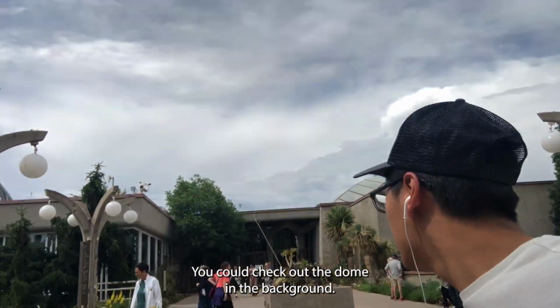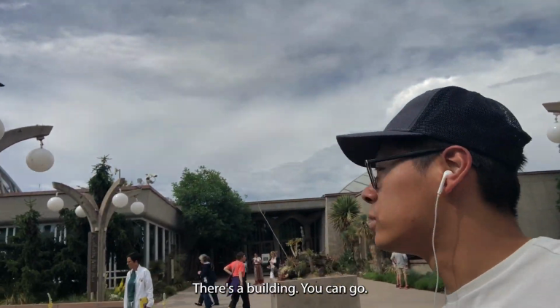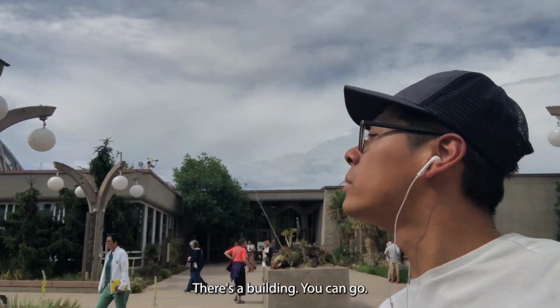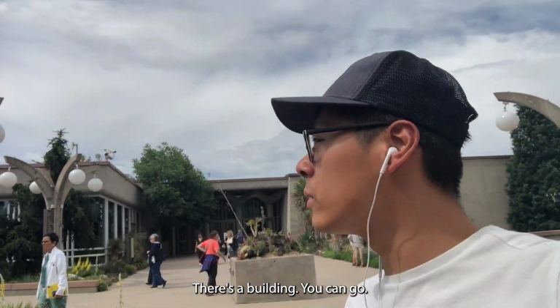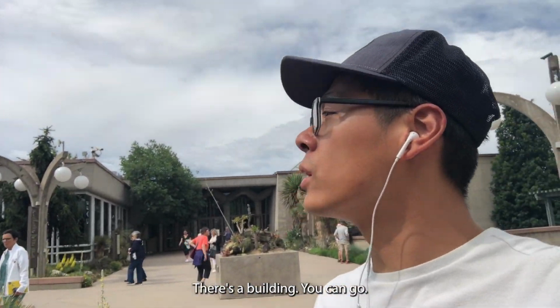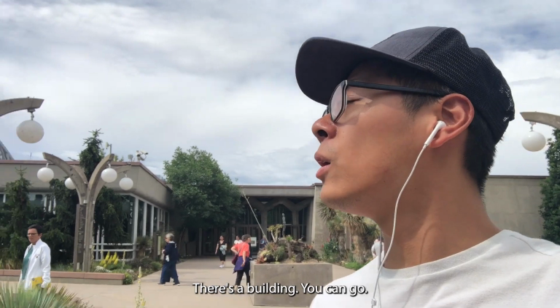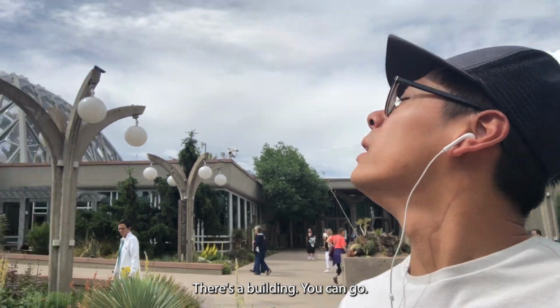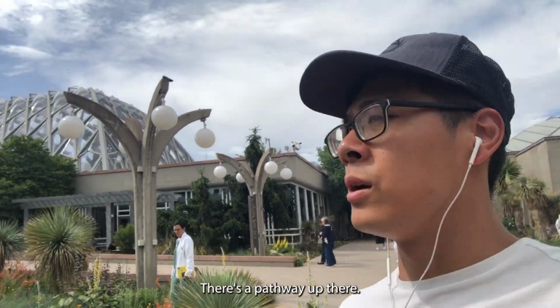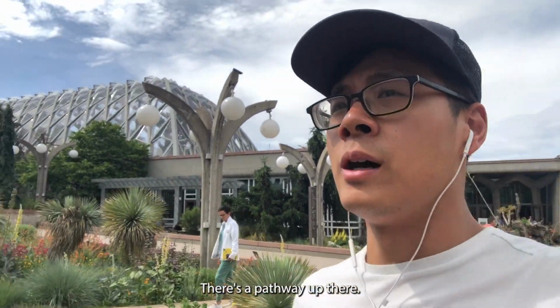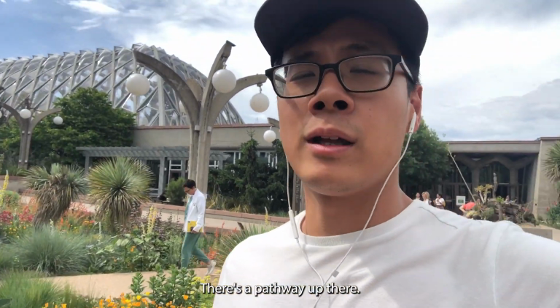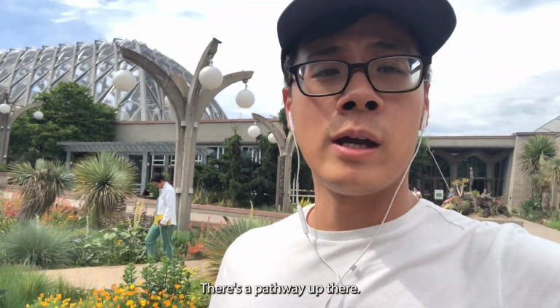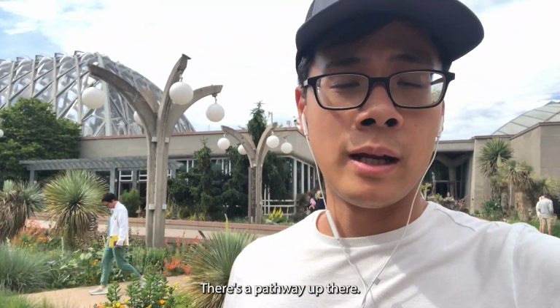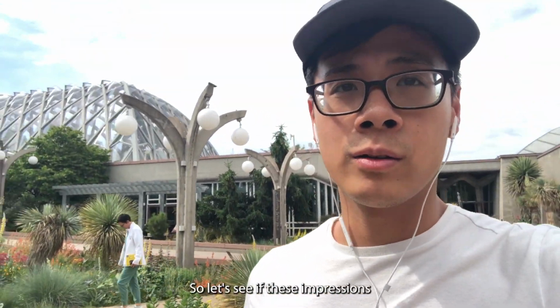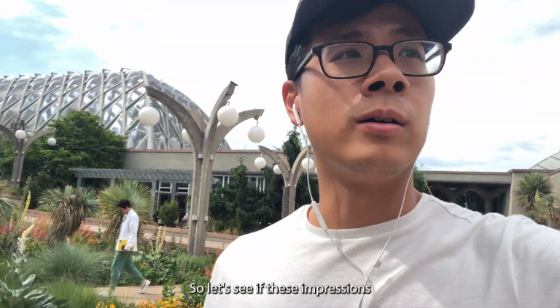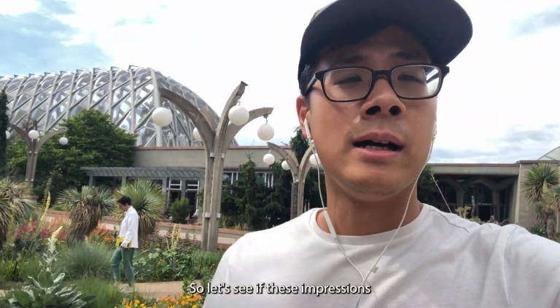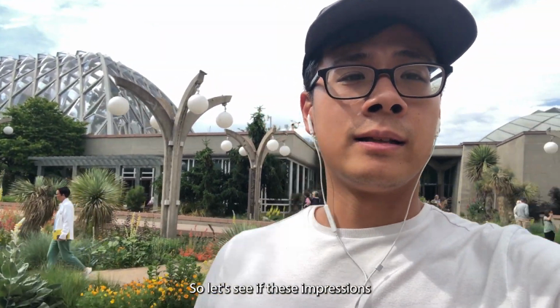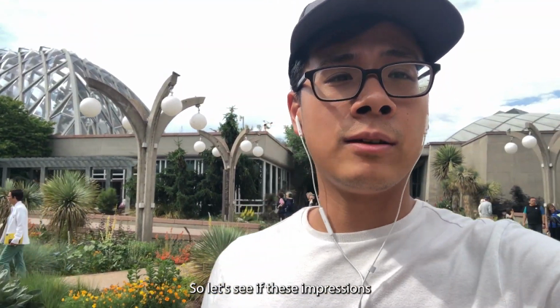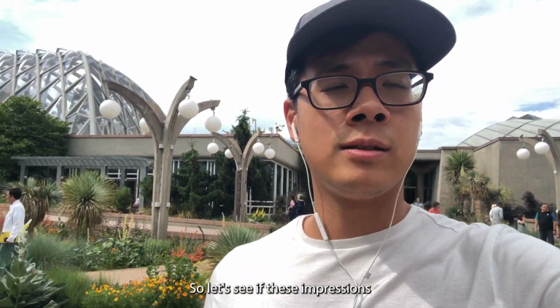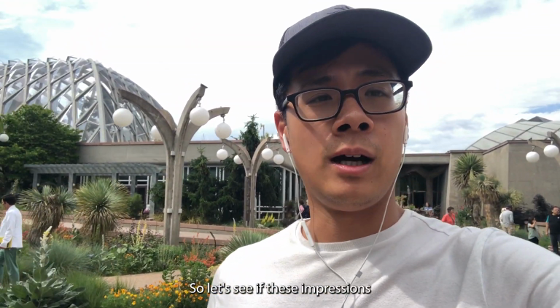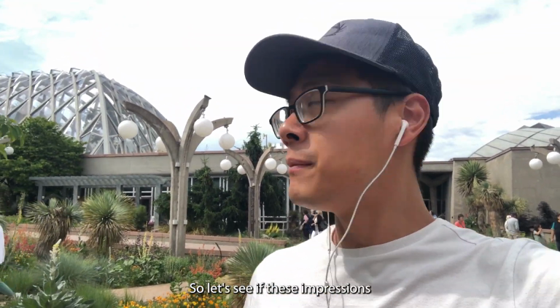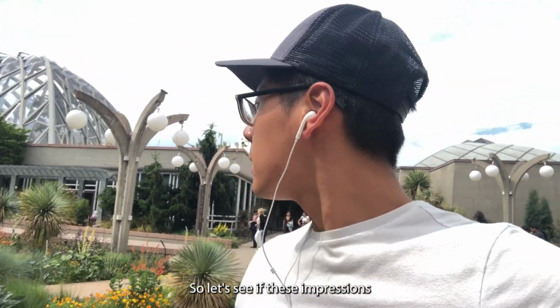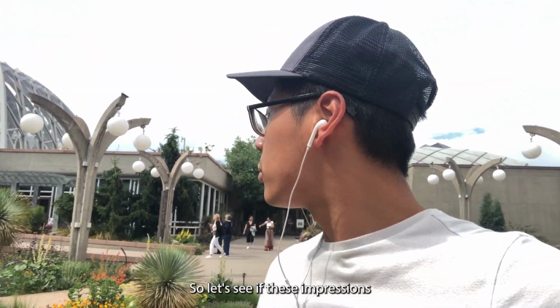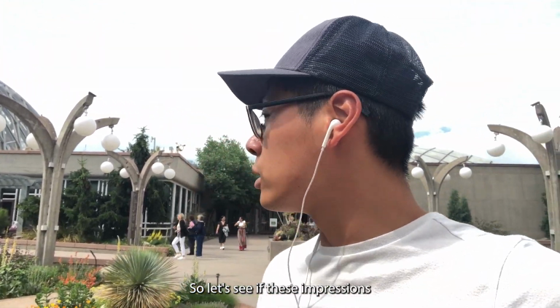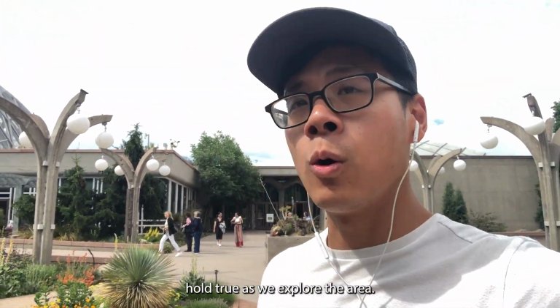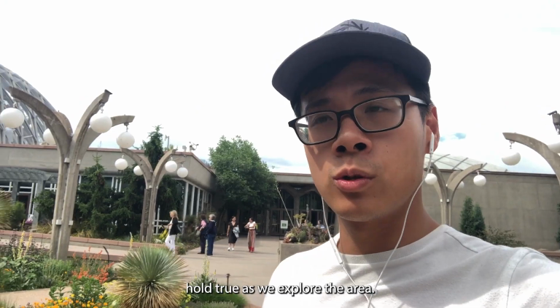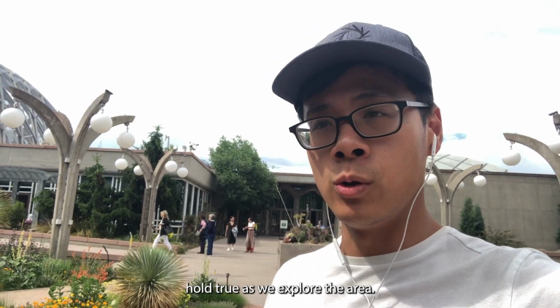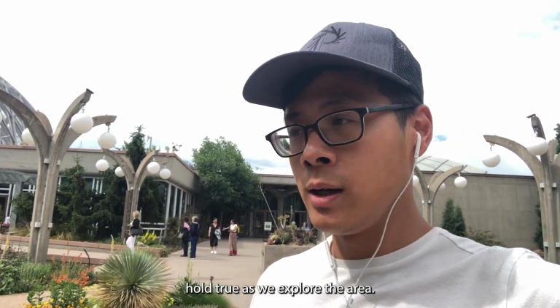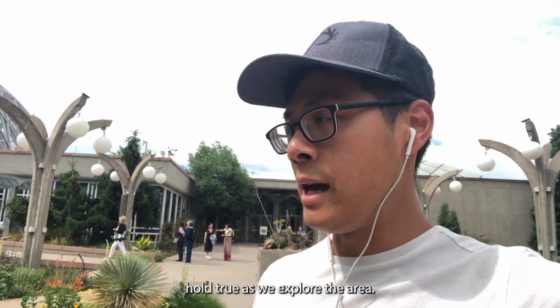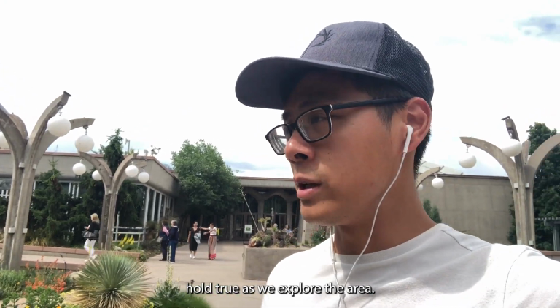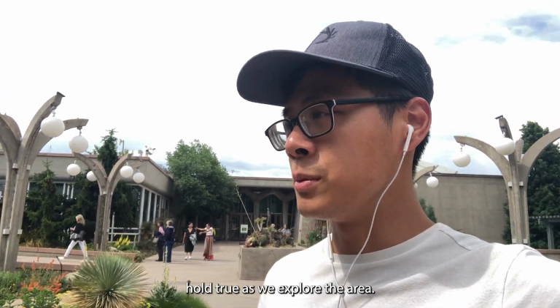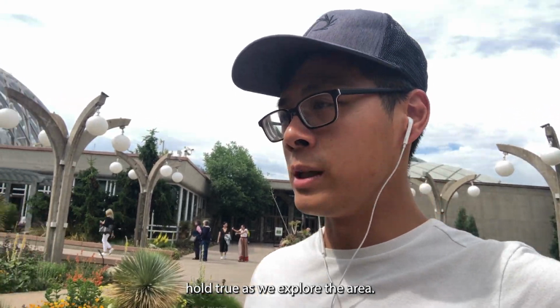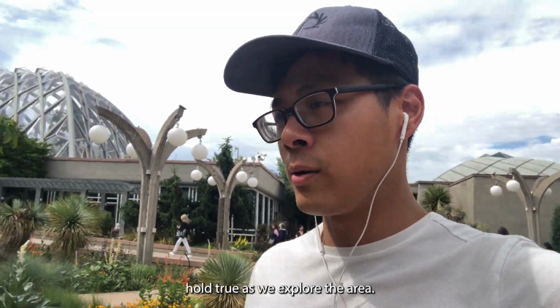There's a building you can go, there's a pathway up there. So let's see if these impressions hold true as we explore the area.